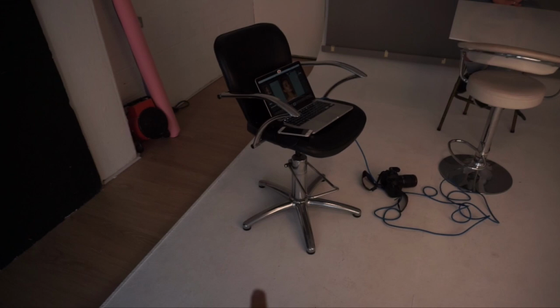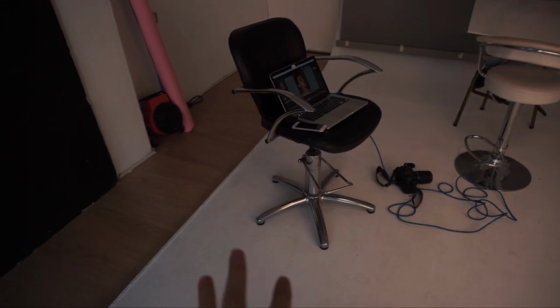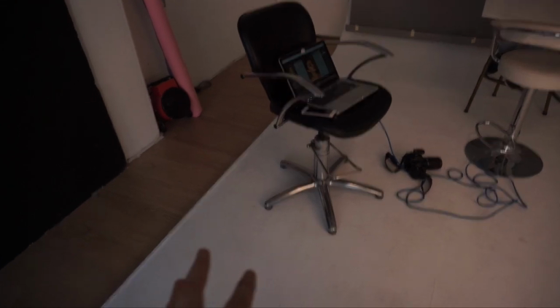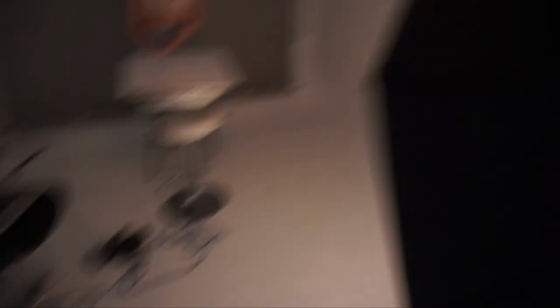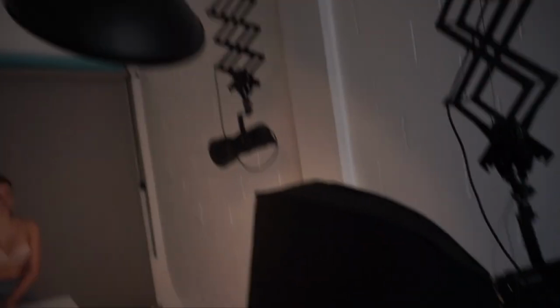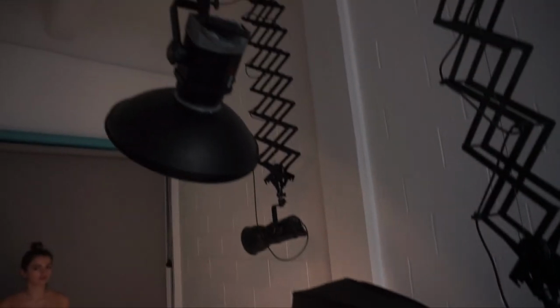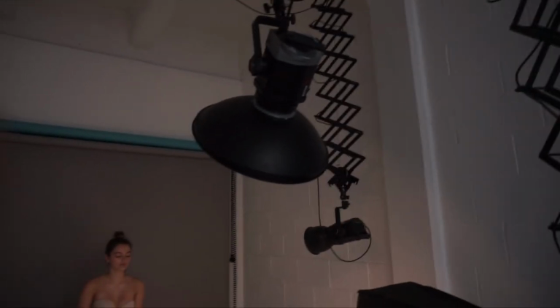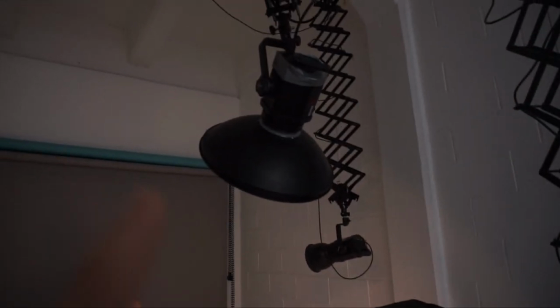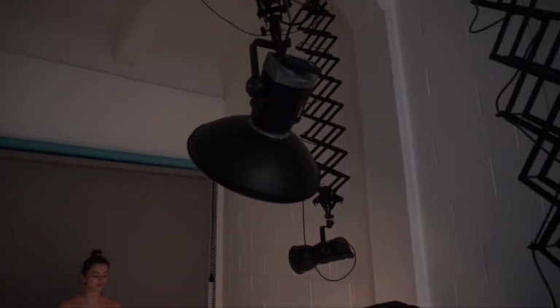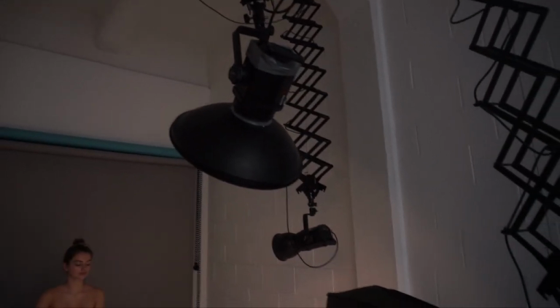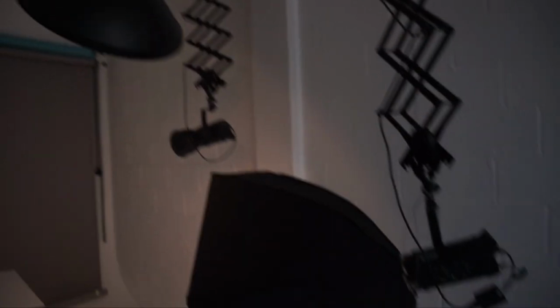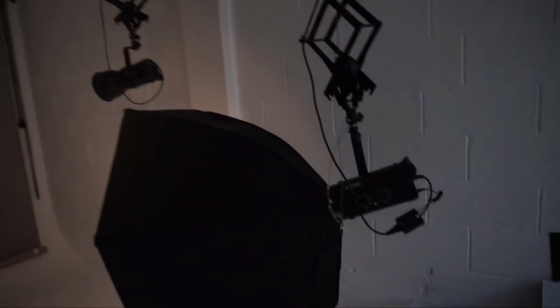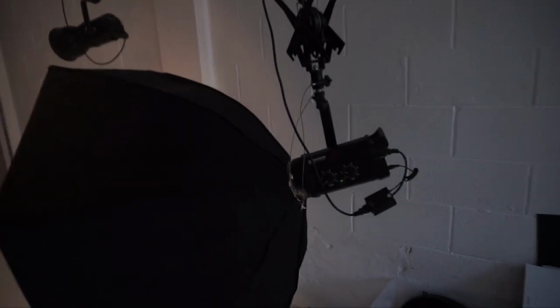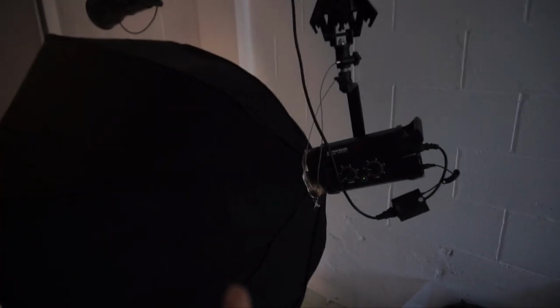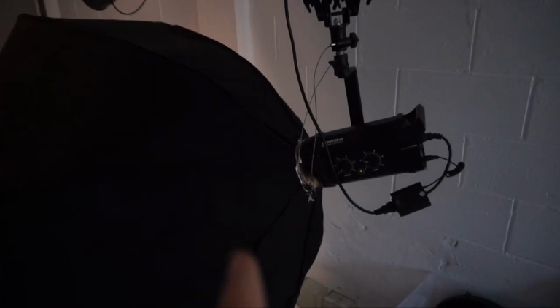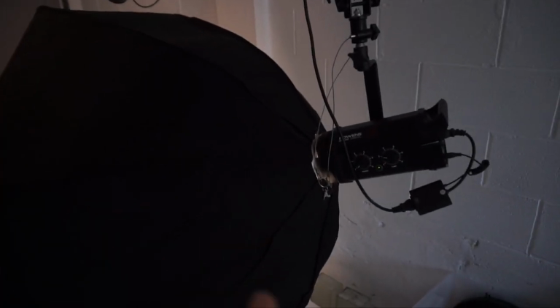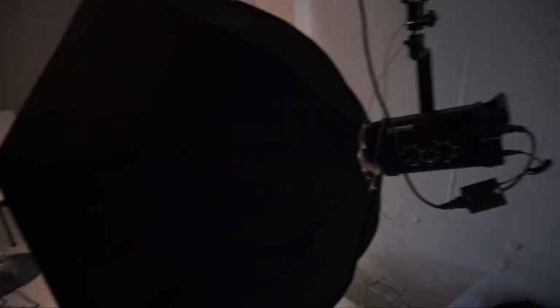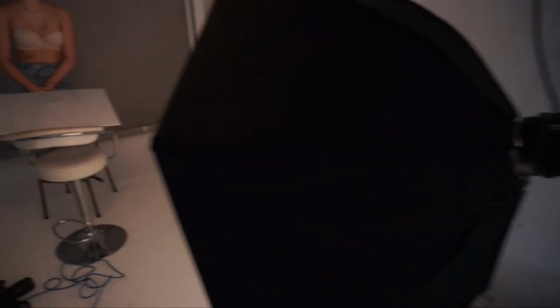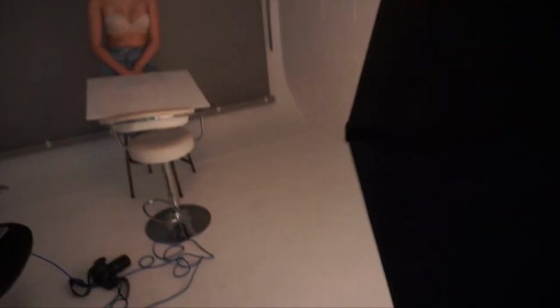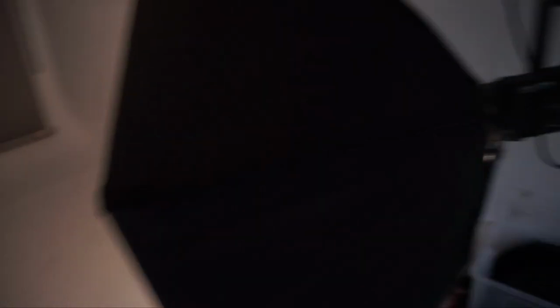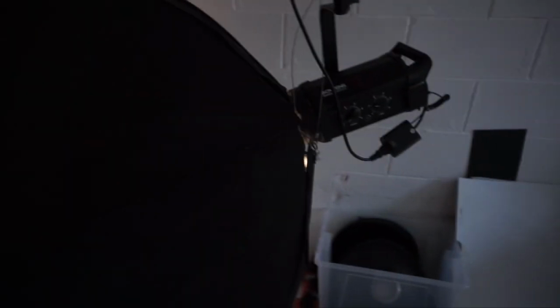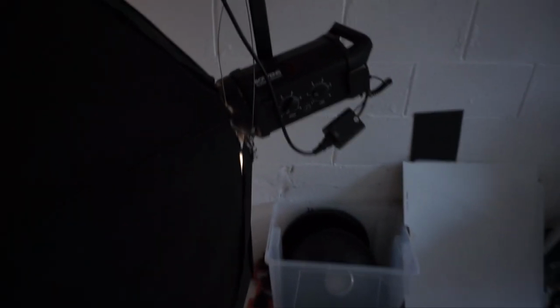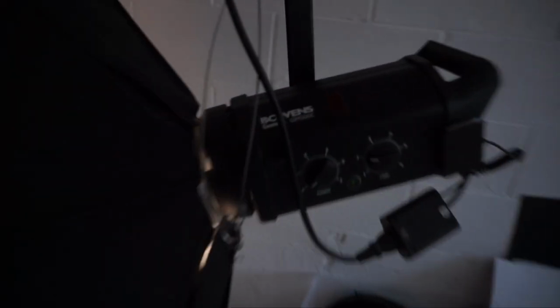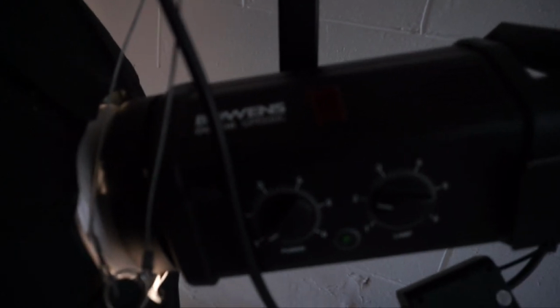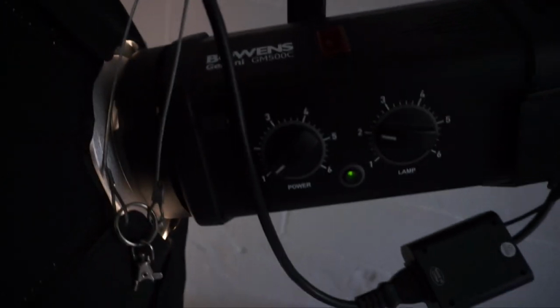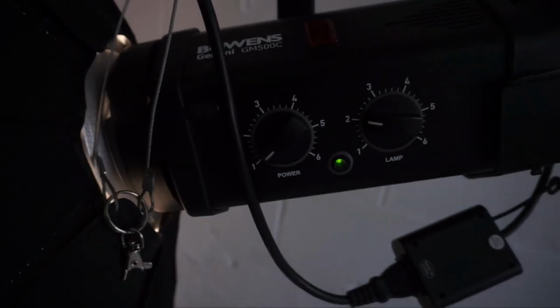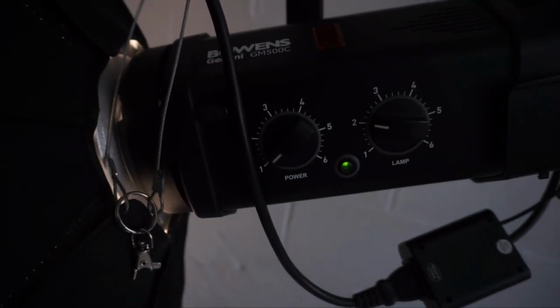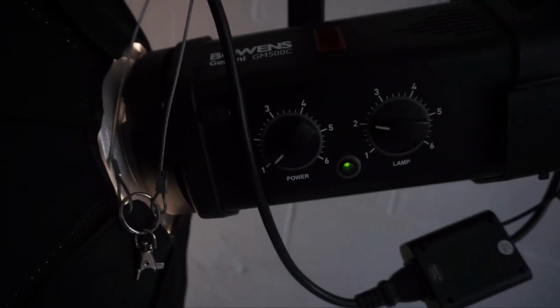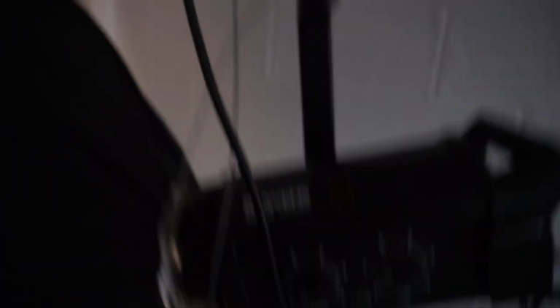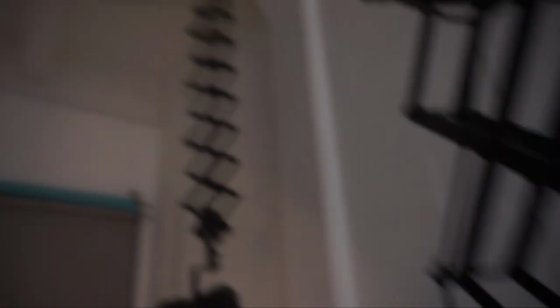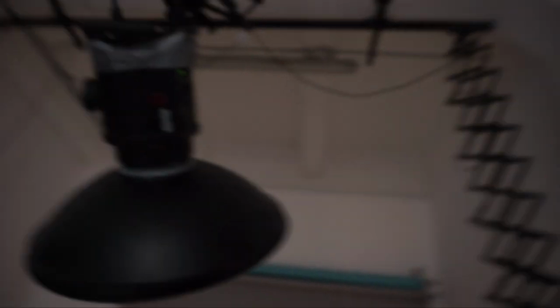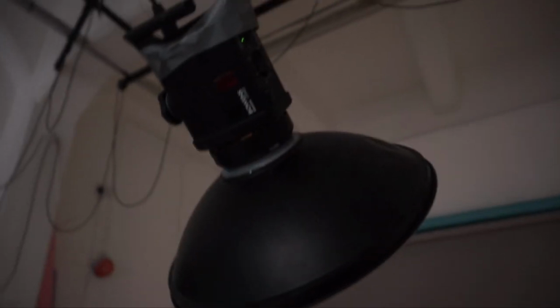This is my setup — I have my laptop here and I'm tethering because I want to see exactly how the photos look. I have my top light on full power, and then I have the fill-in on the lowest power — one sixth — and then the main is at six.